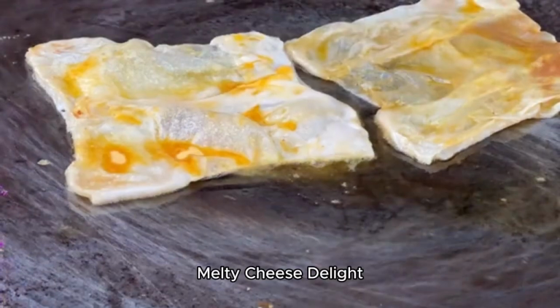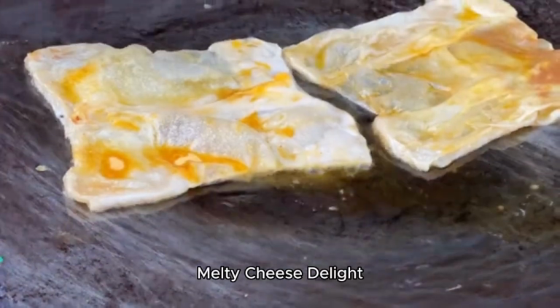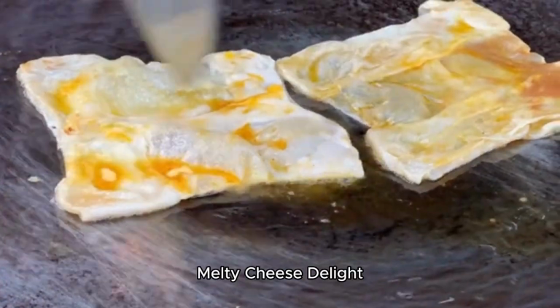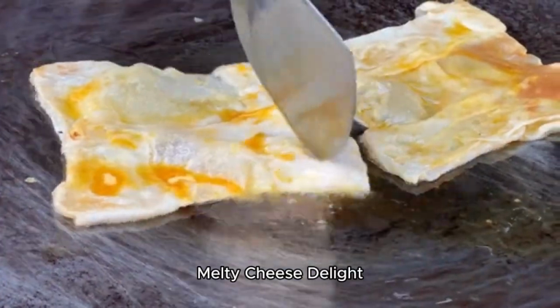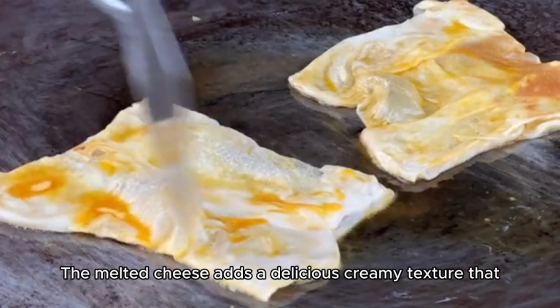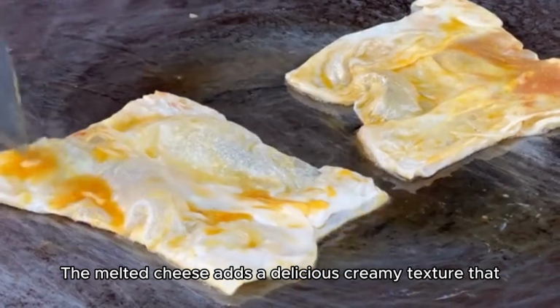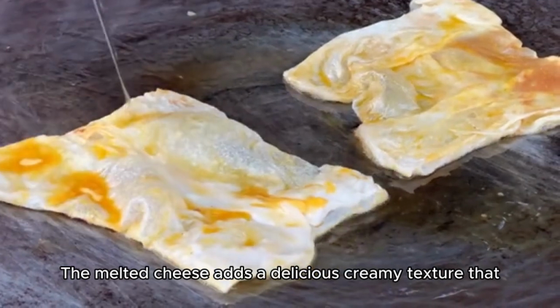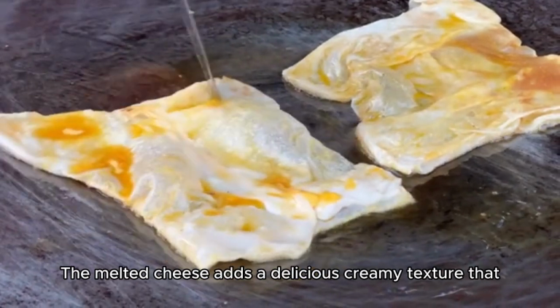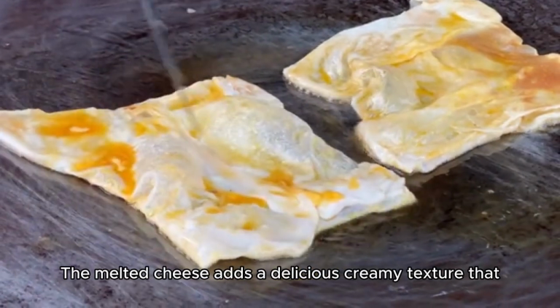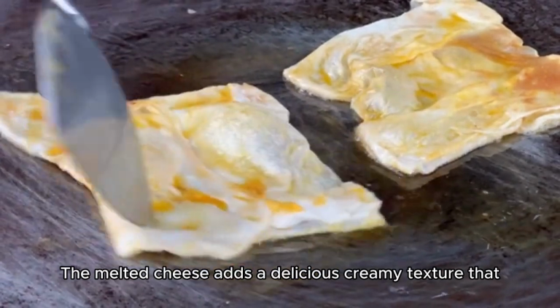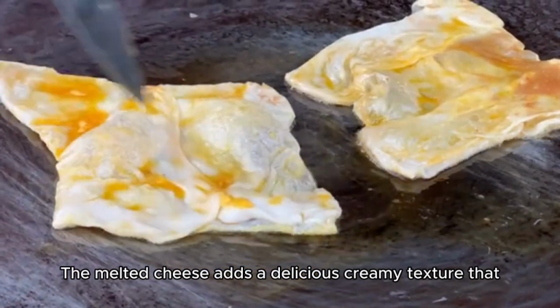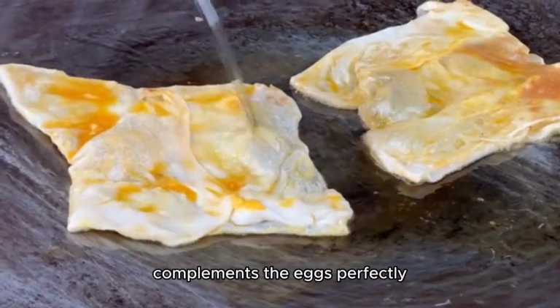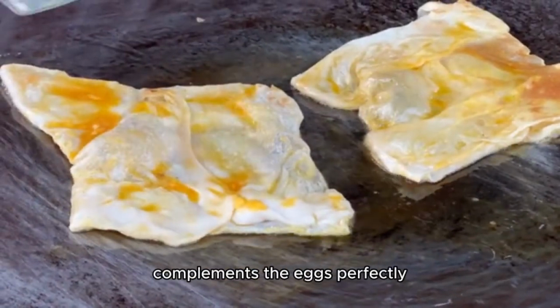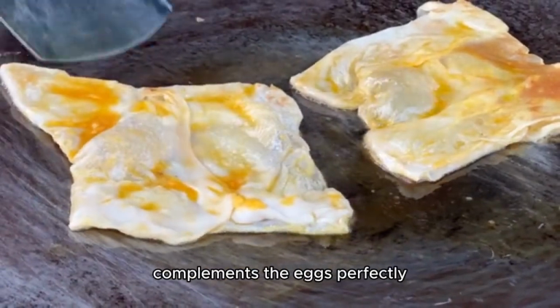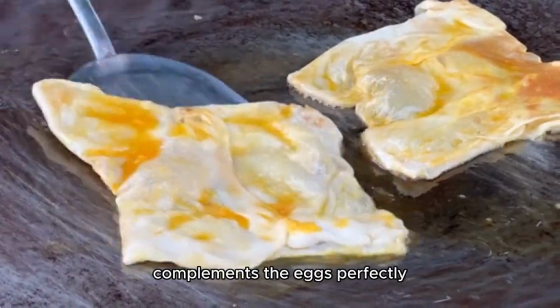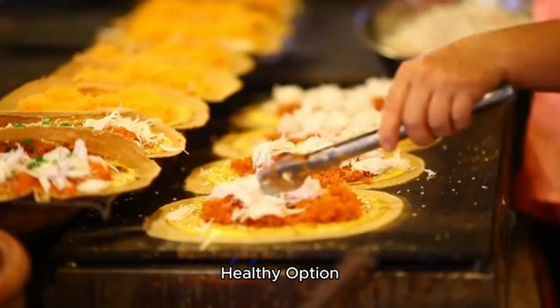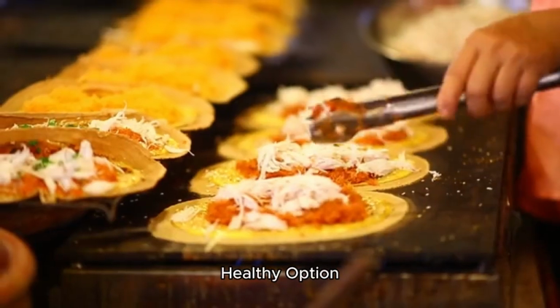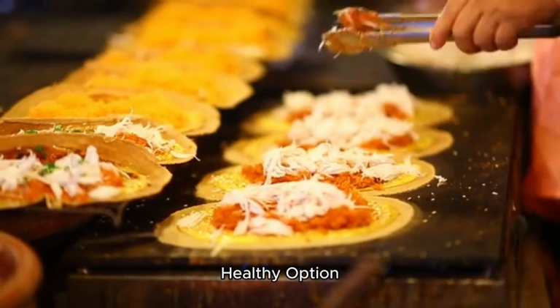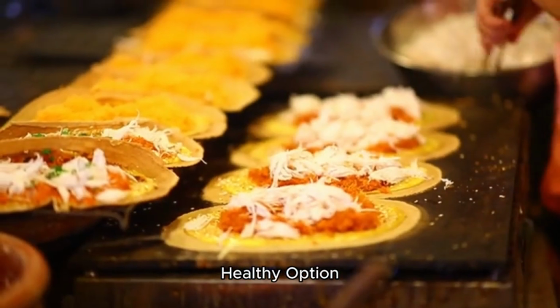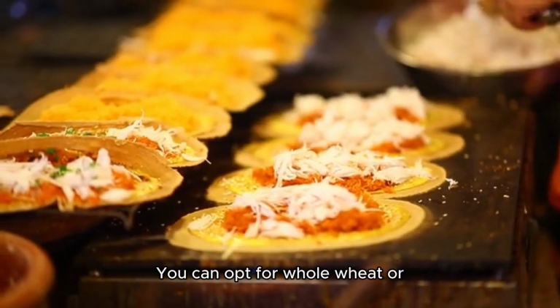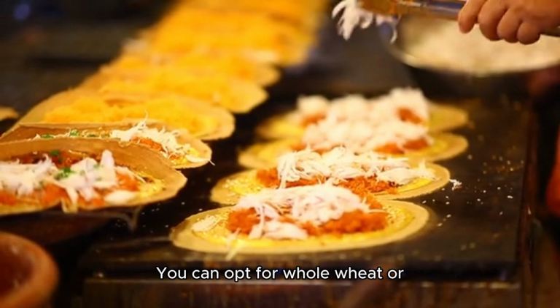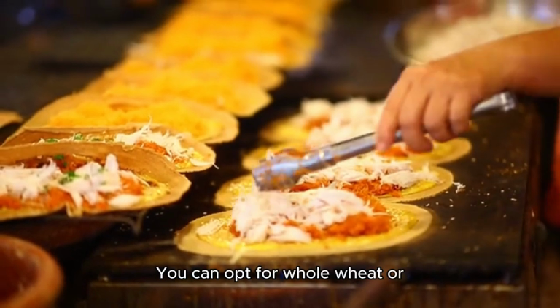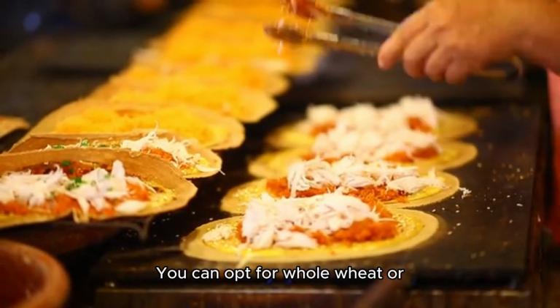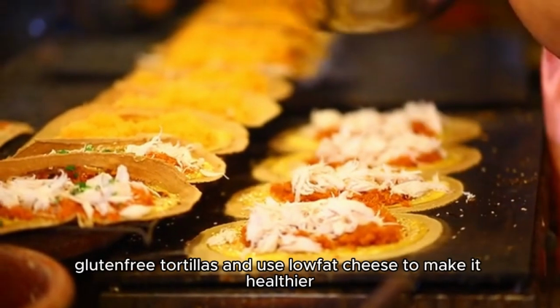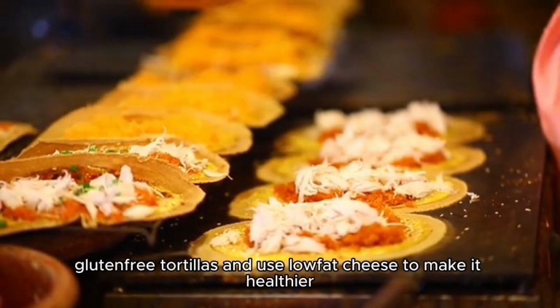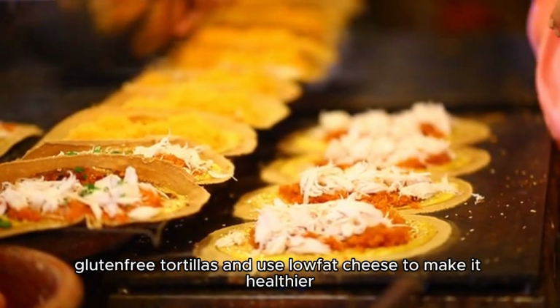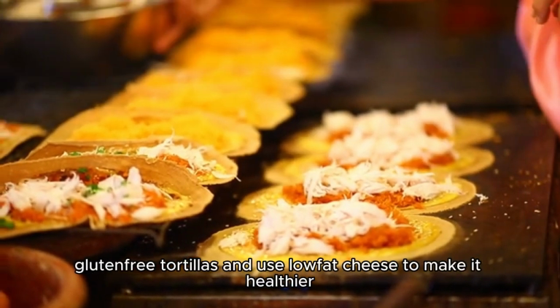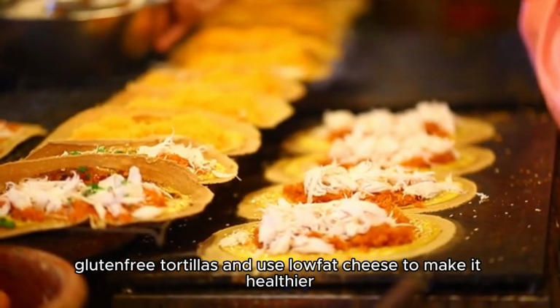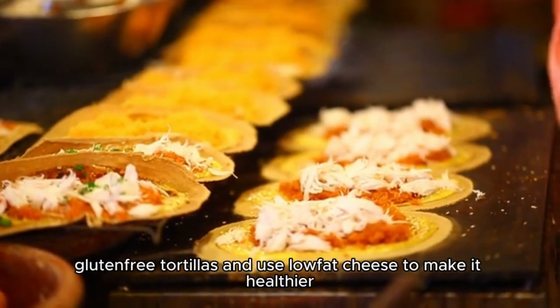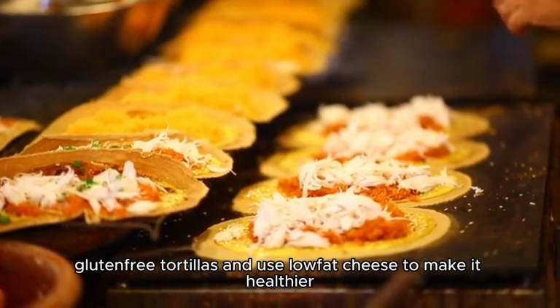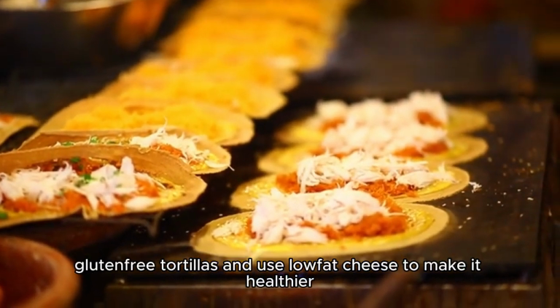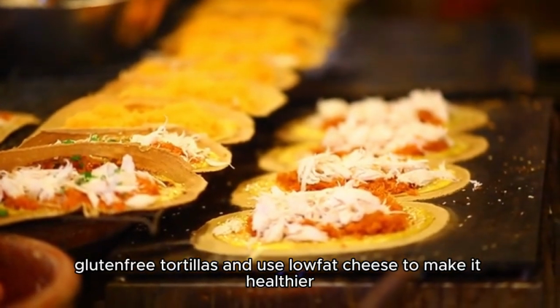Melty Cheese Delight. The melted cheese adds a delicious creamy texture that complements the eggs perfectly. Healthy option. You can opt for whole wheat or gluten-free tortillas and use low-fat cheese to make it healthier.